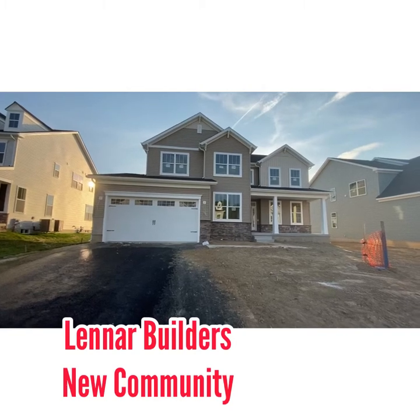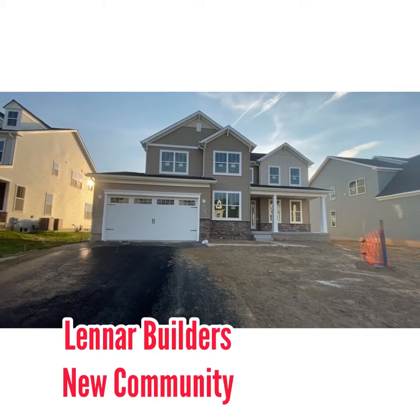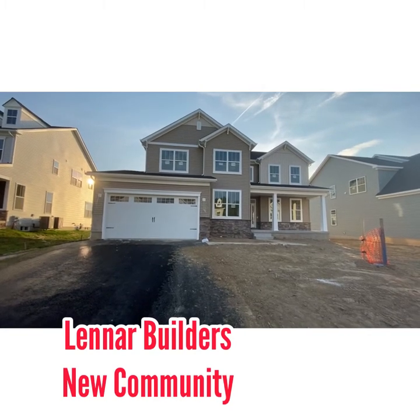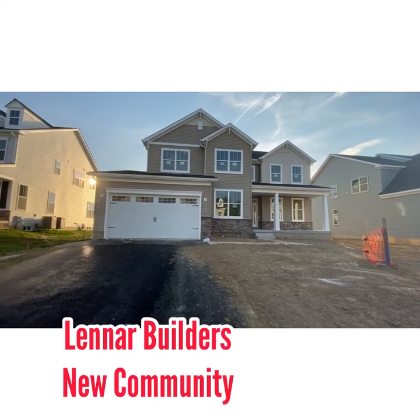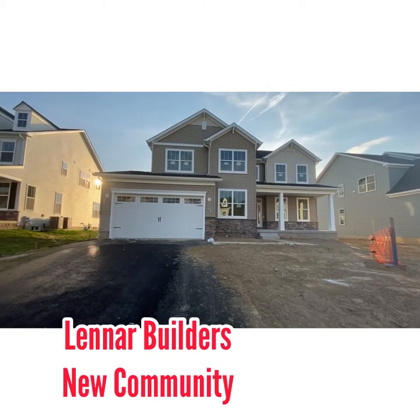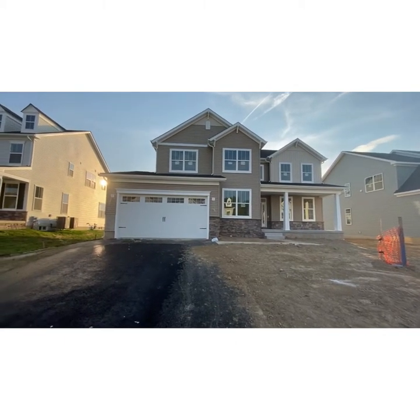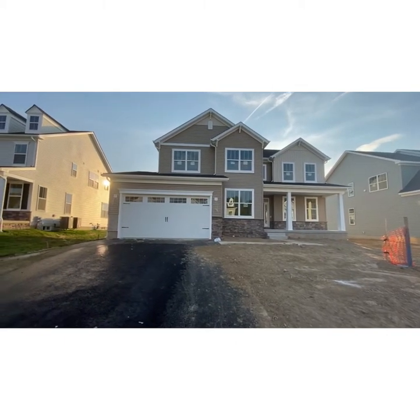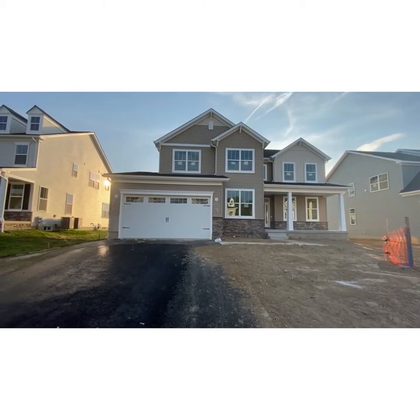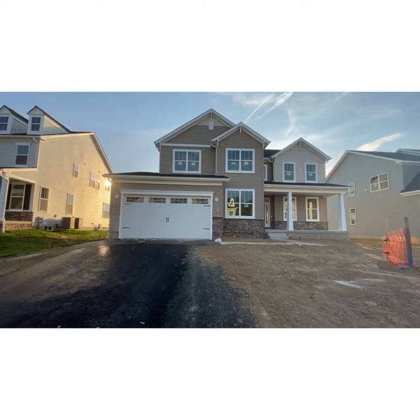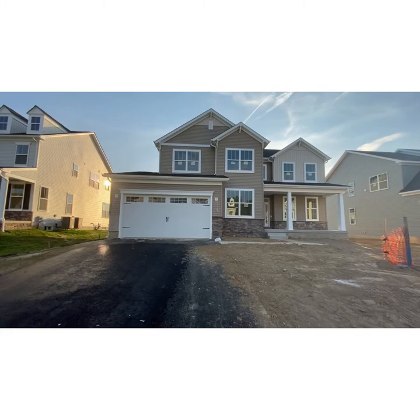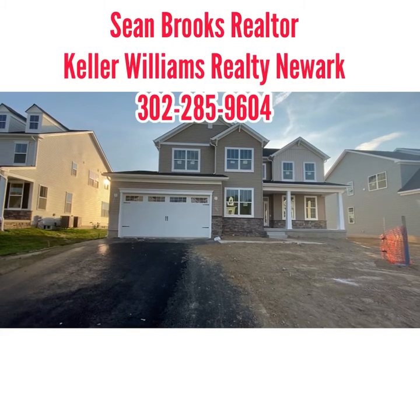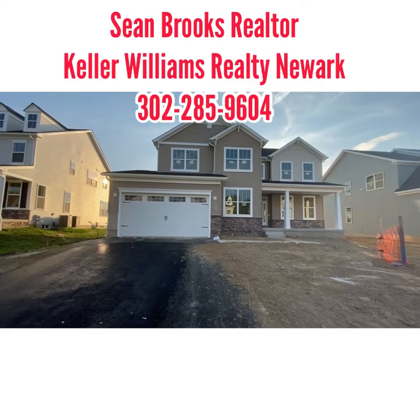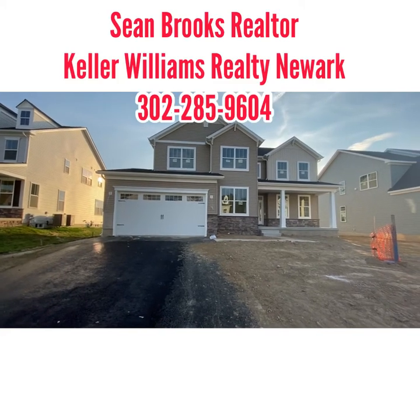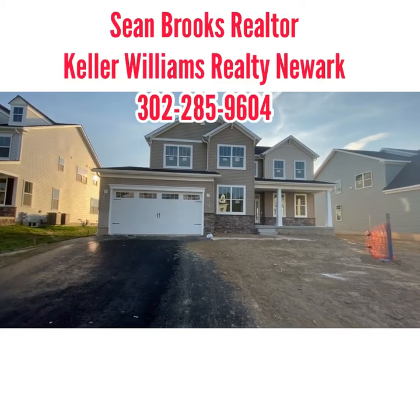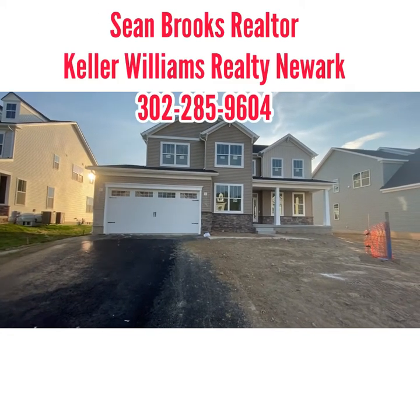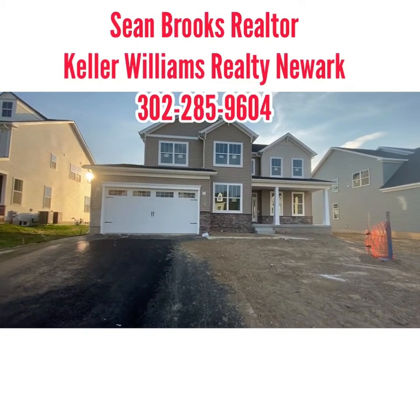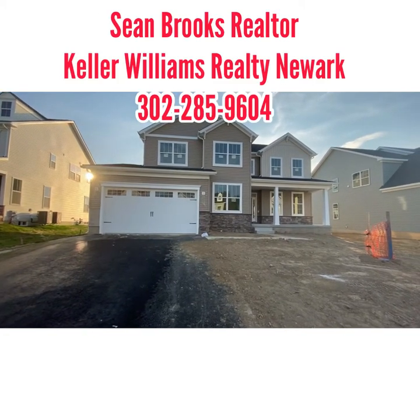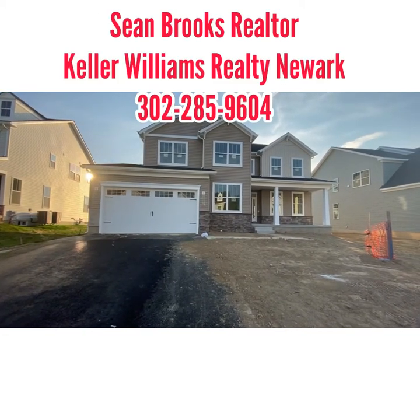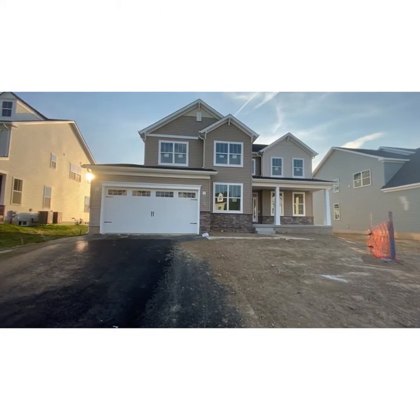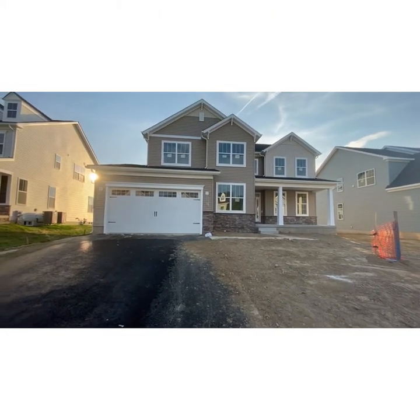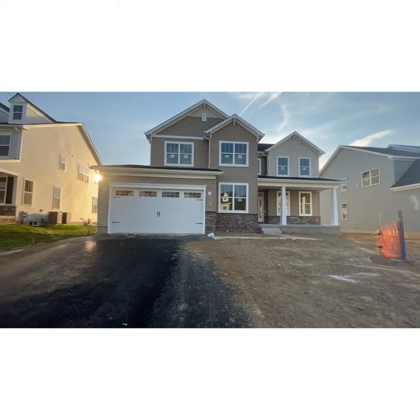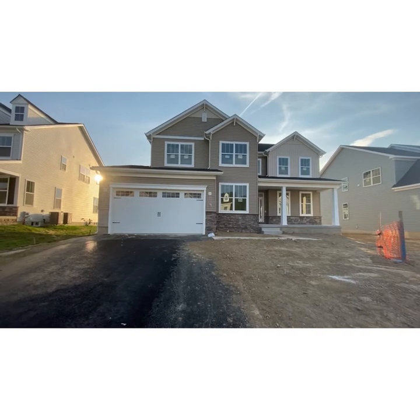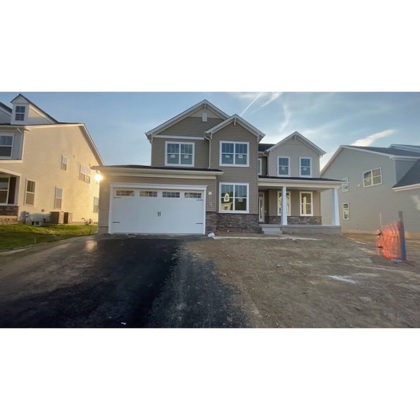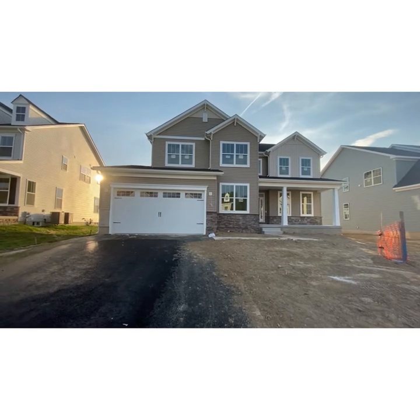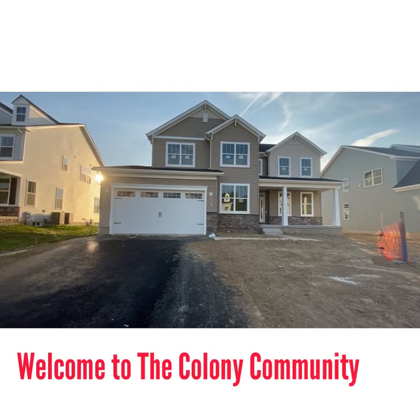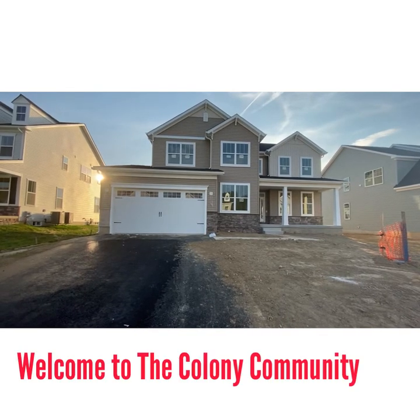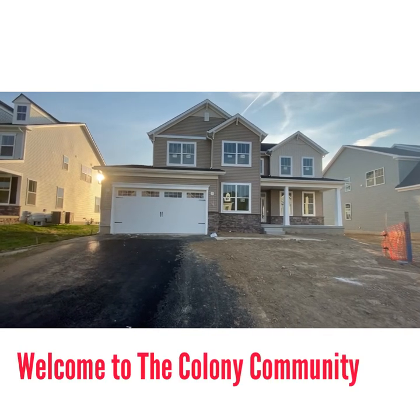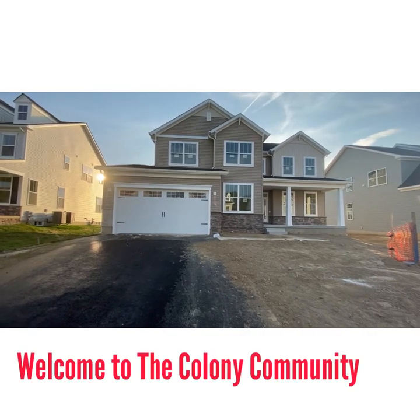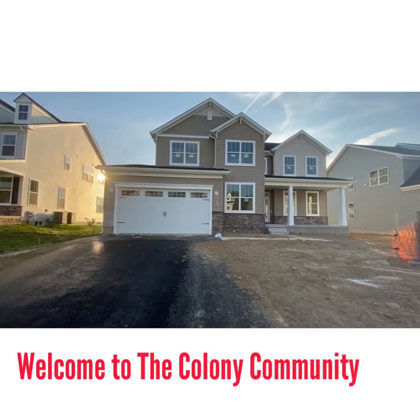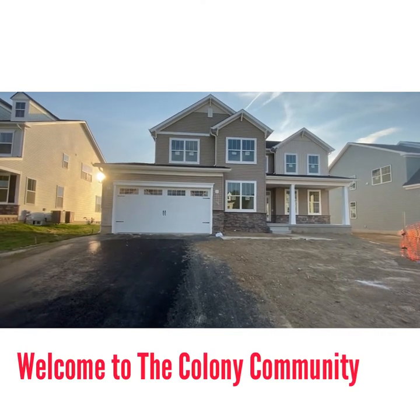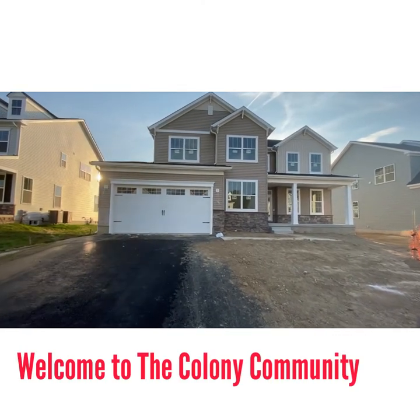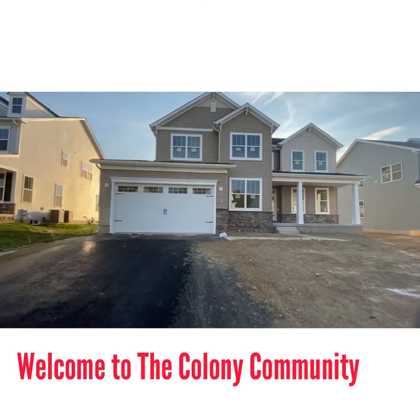Welcome to Bayer, Delaware with Realtor Sean Brooks from Keller Williams Realty. Today we're out in Bayer looking at some new construction by the builder Lanier Builders. Let's take a look at this property.